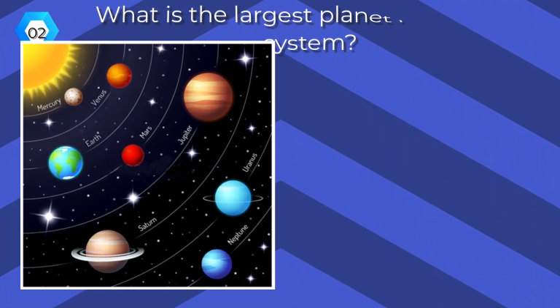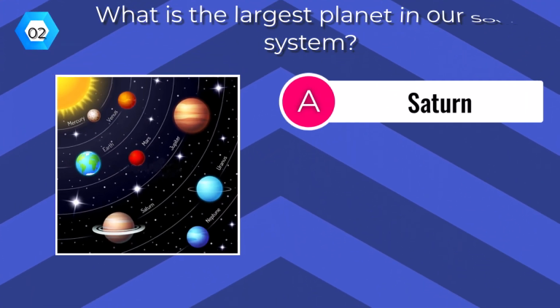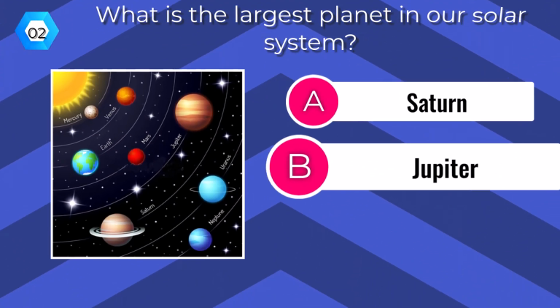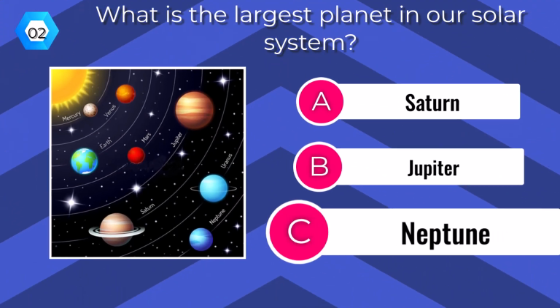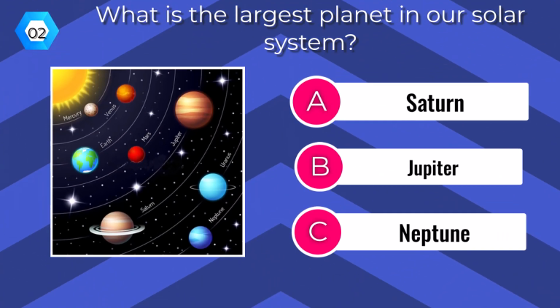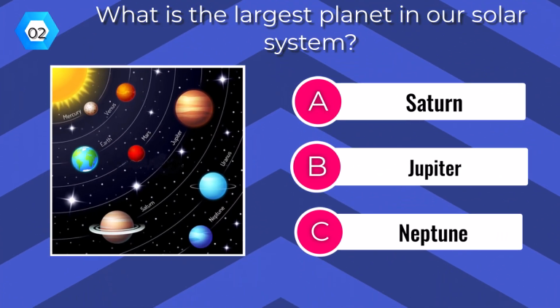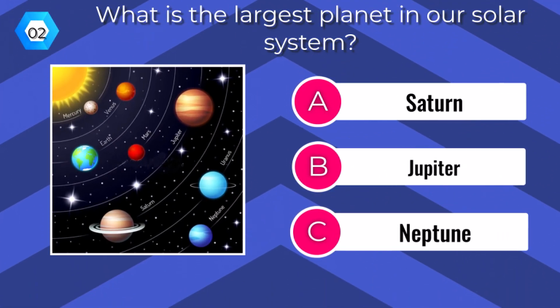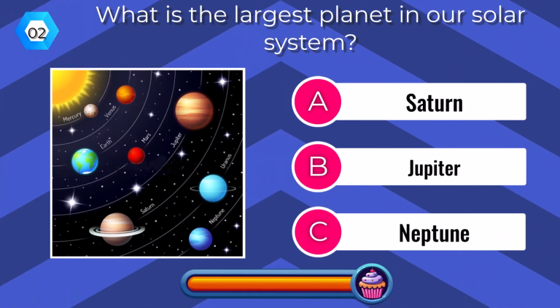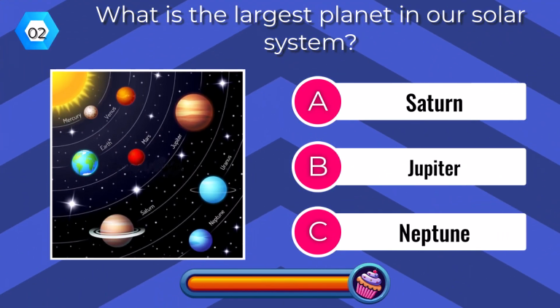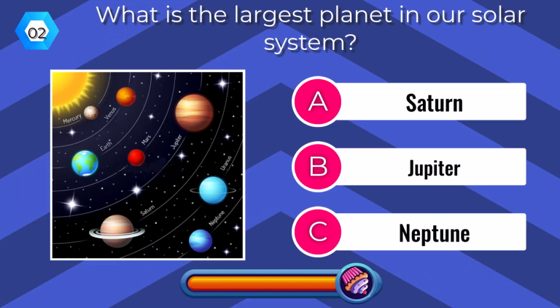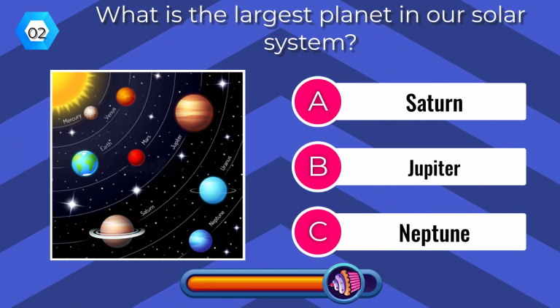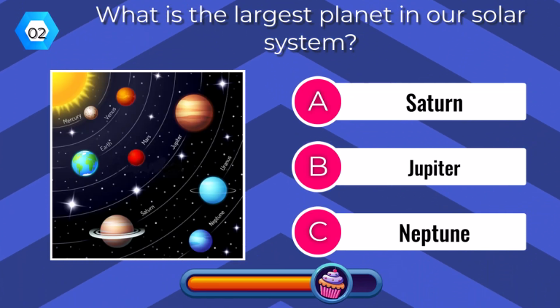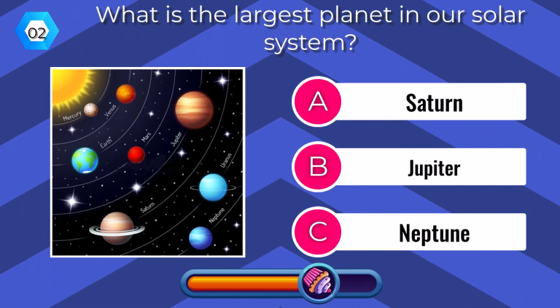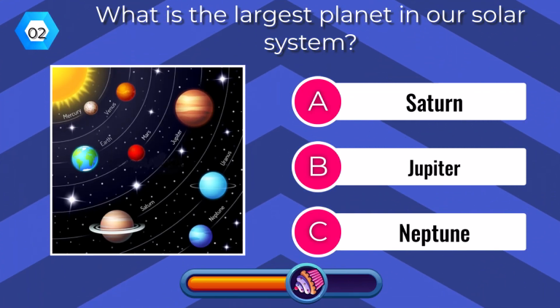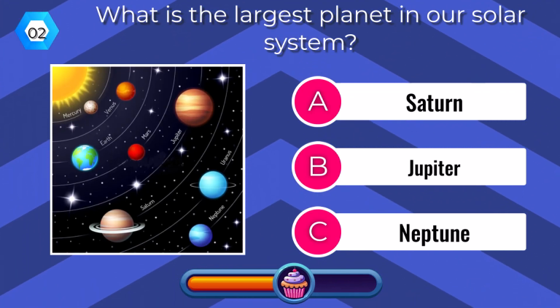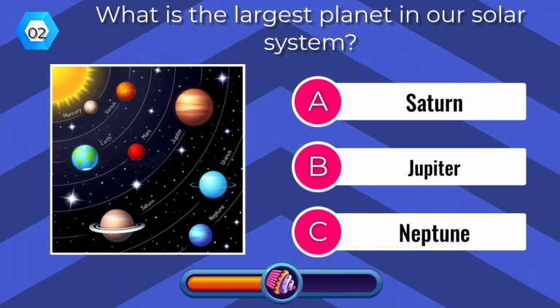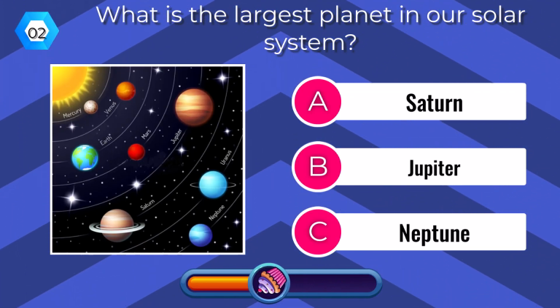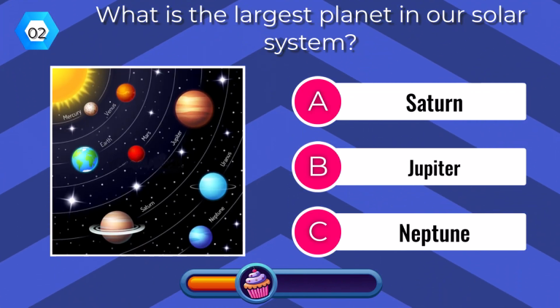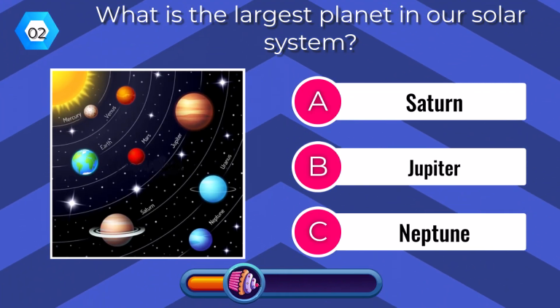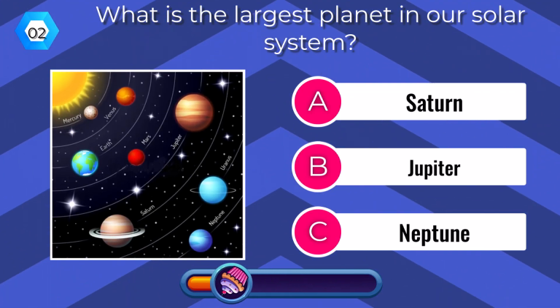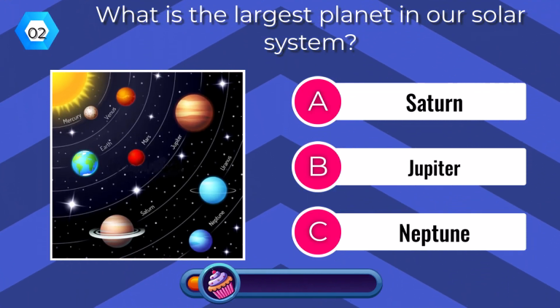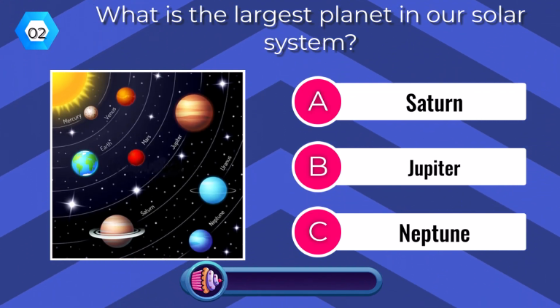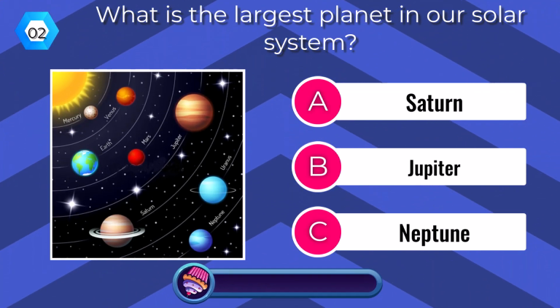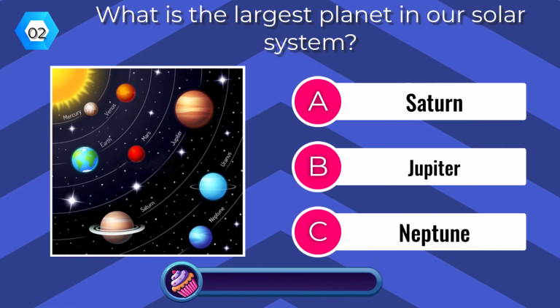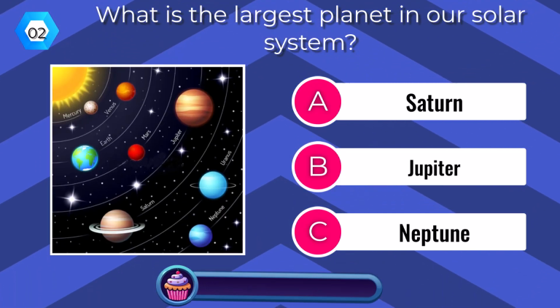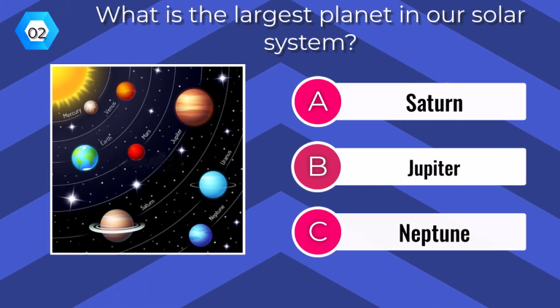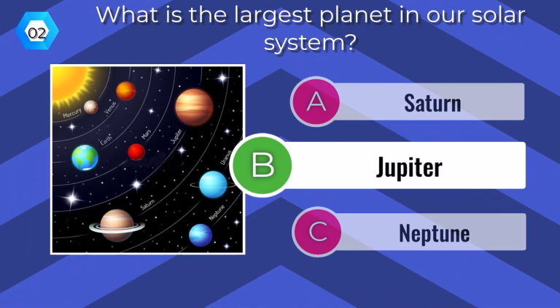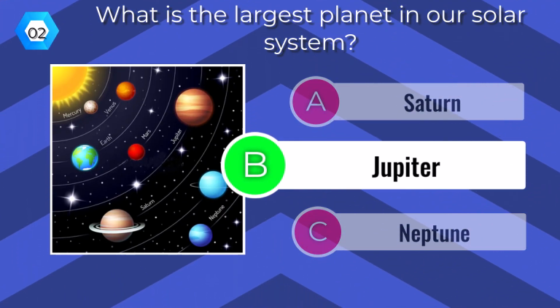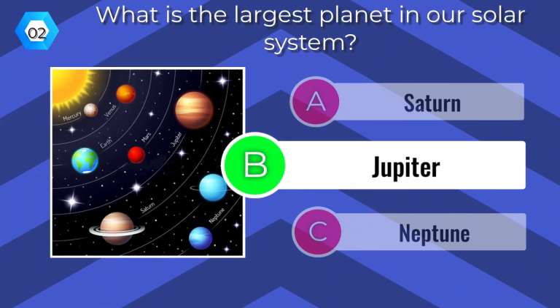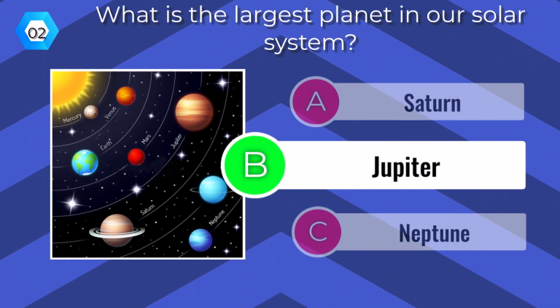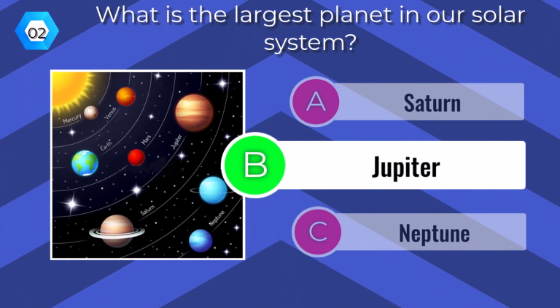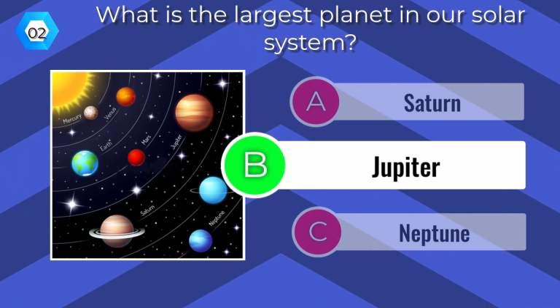What is the largest planet in our solar system? Jupiter.